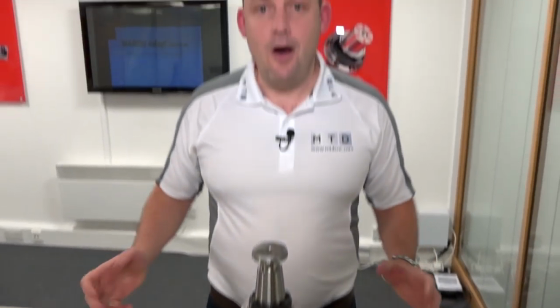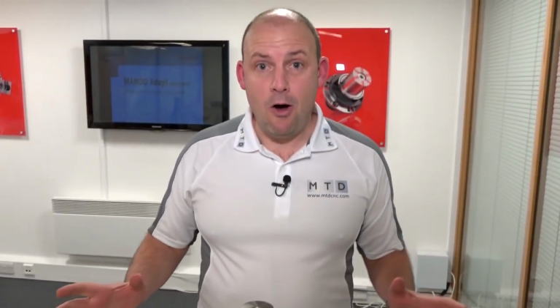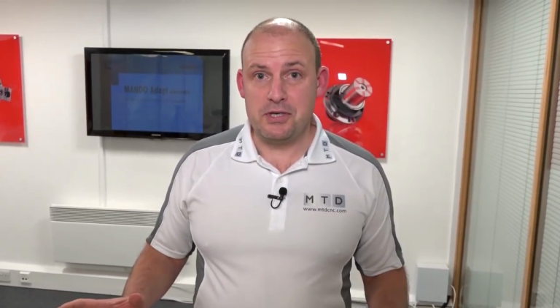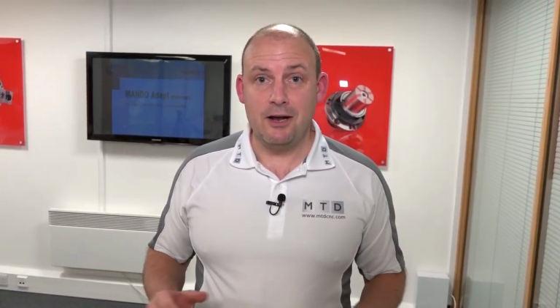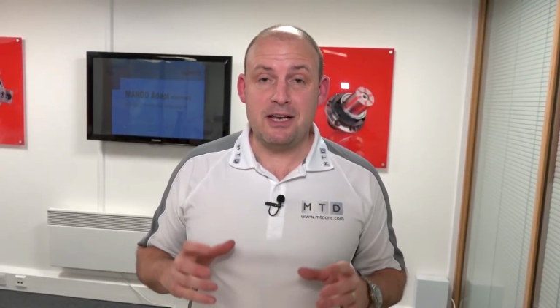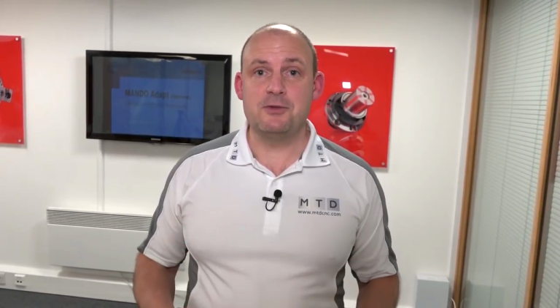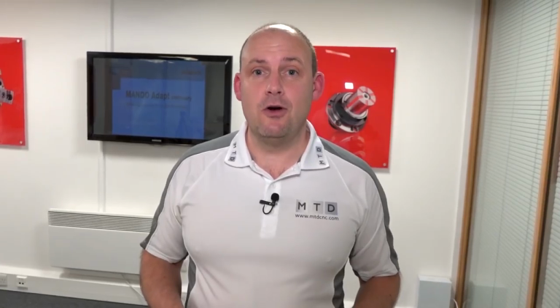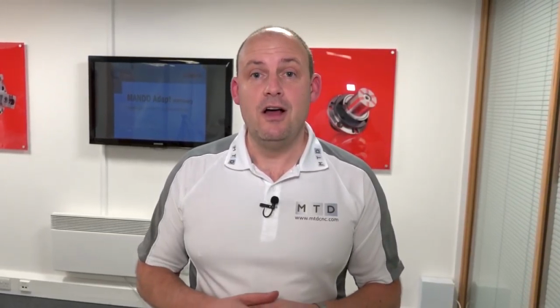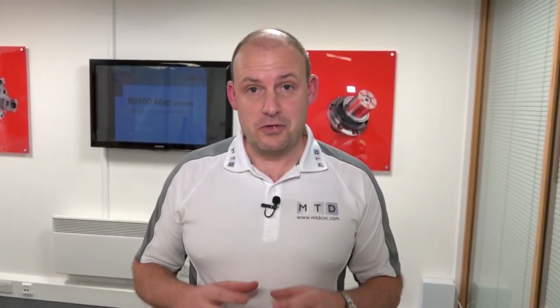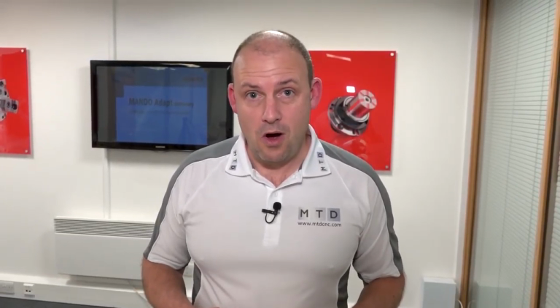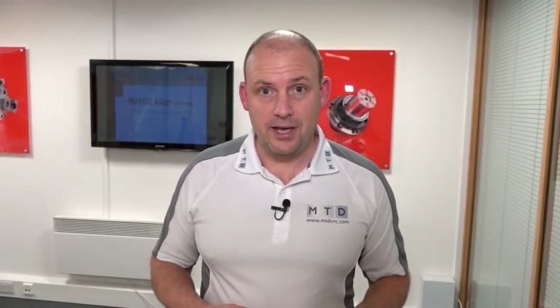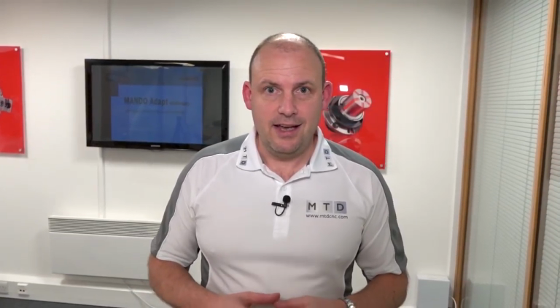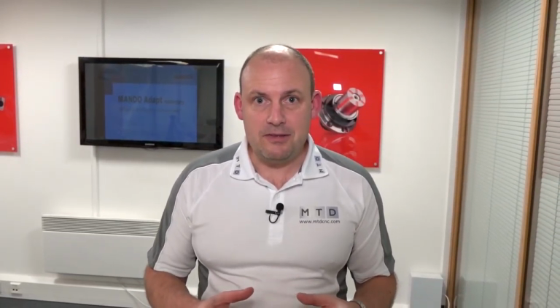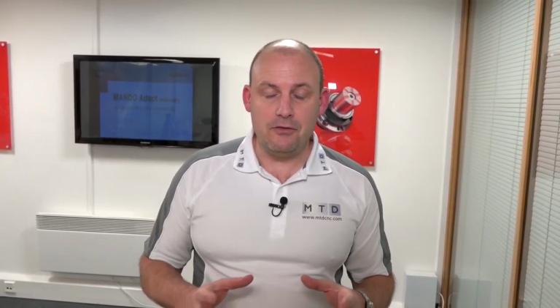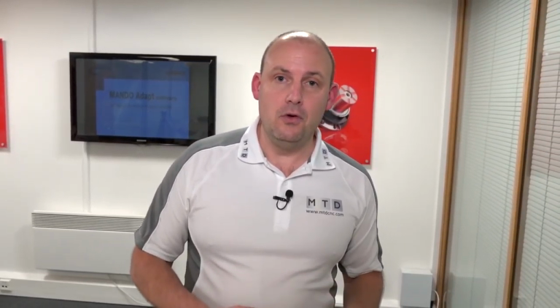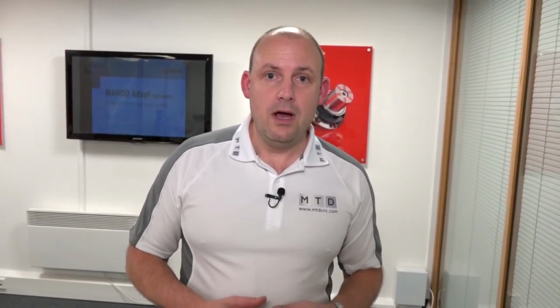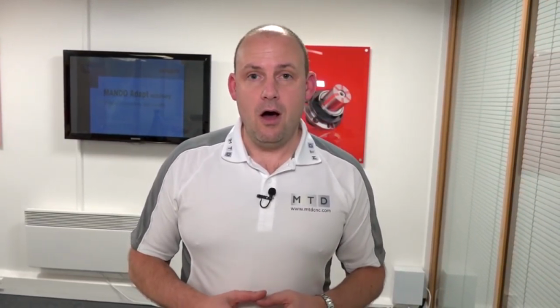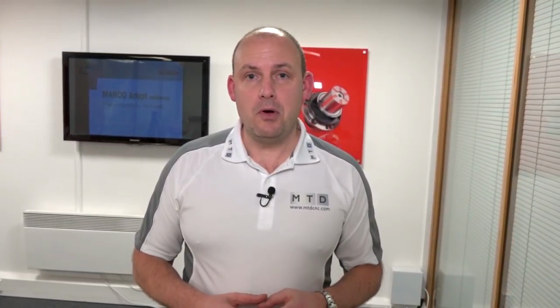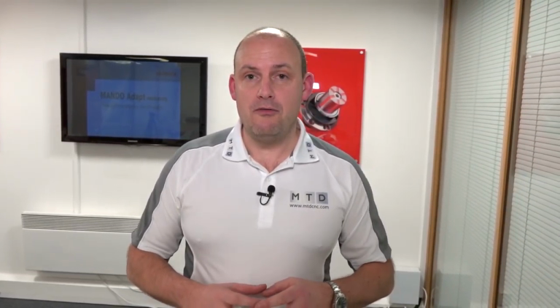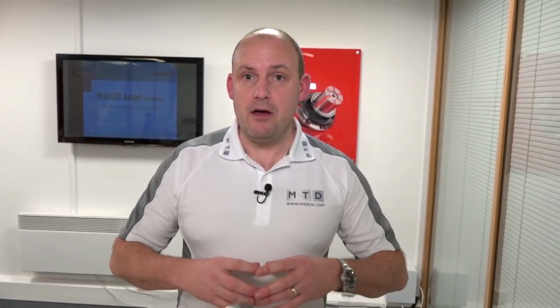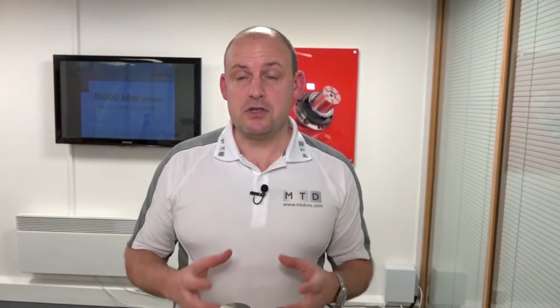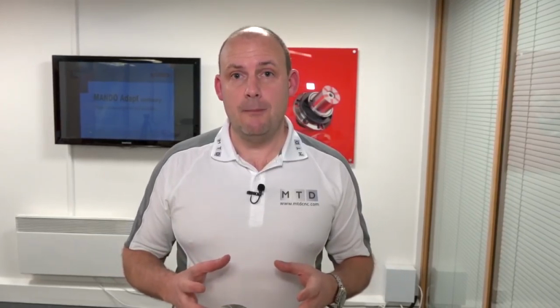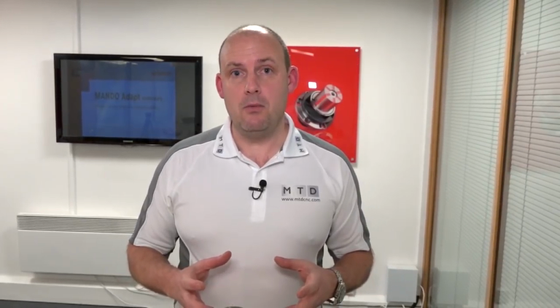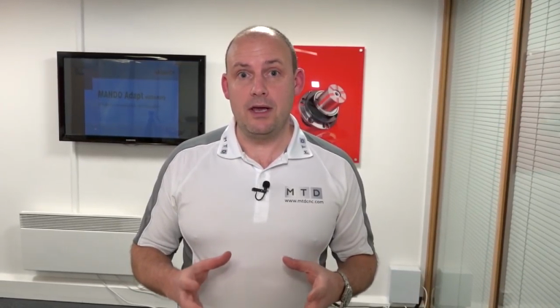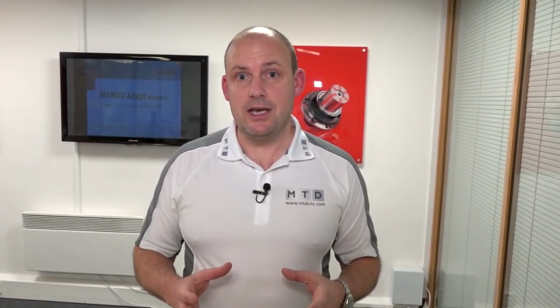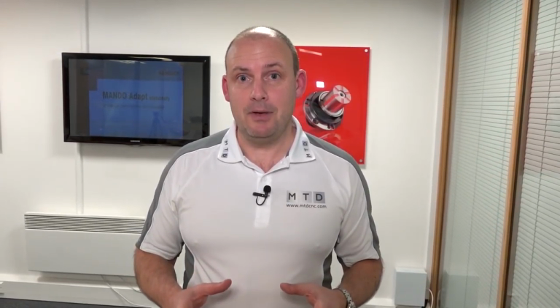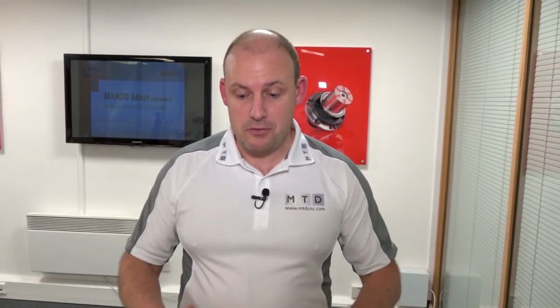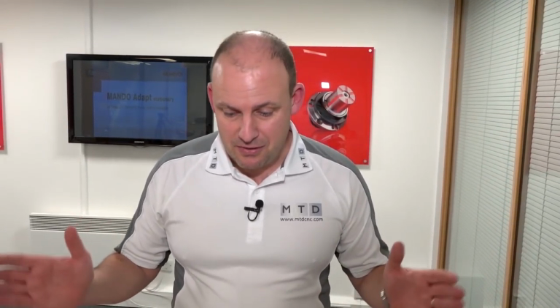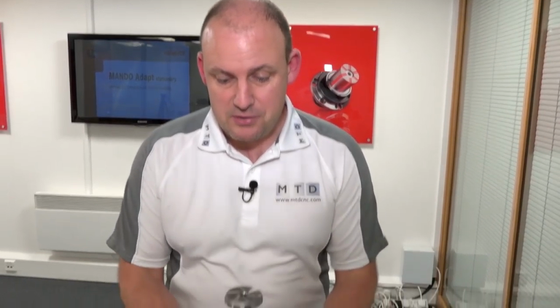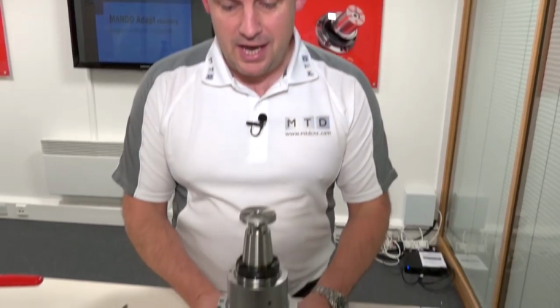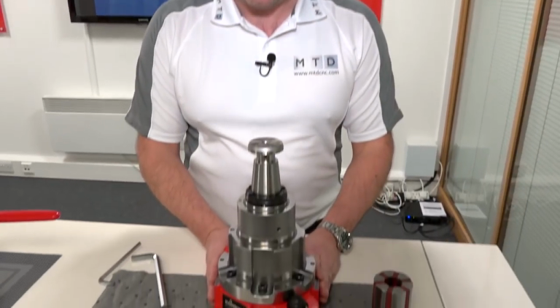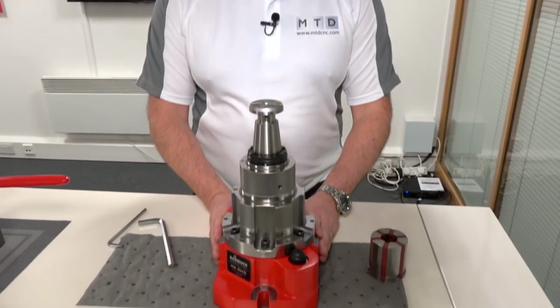I'm at Heimbook today. I'm going to tell you about a special offer on some workholding — a little bit different to the norm. Heimbook are a very versatile company when it comes to their clamping solutions, and this one here is no different.